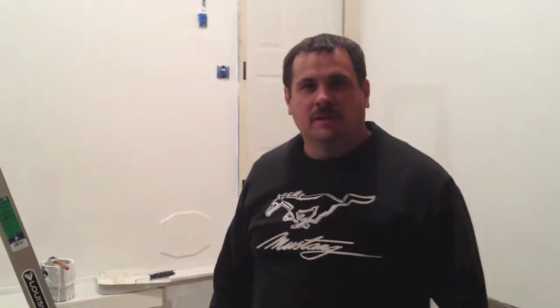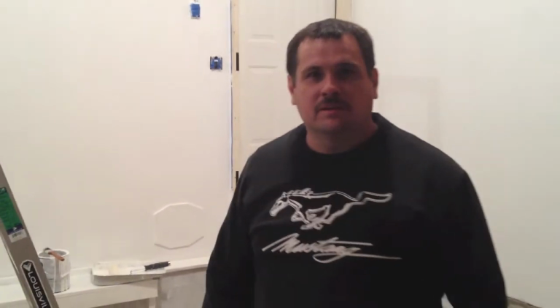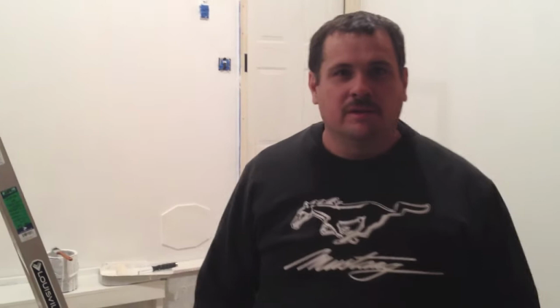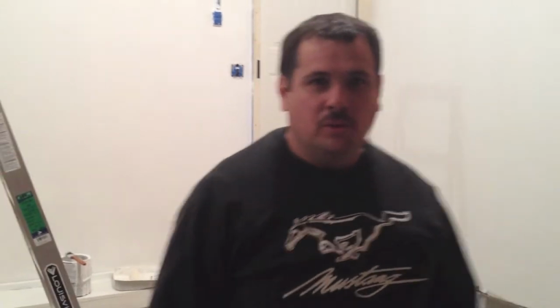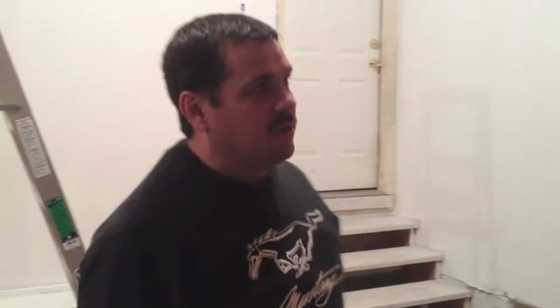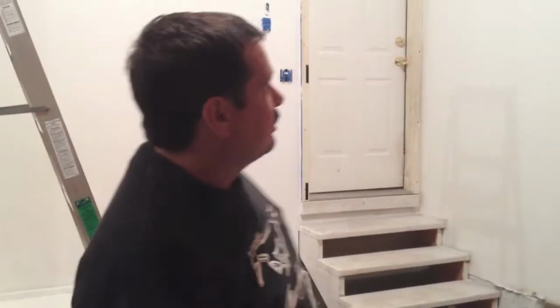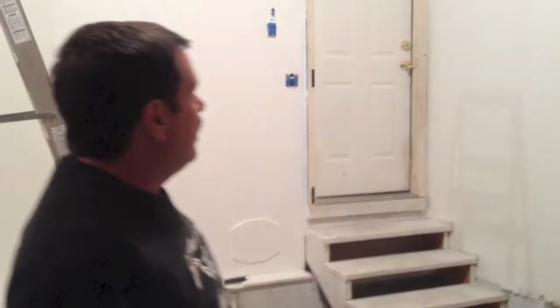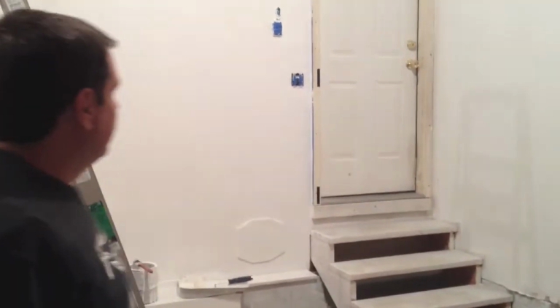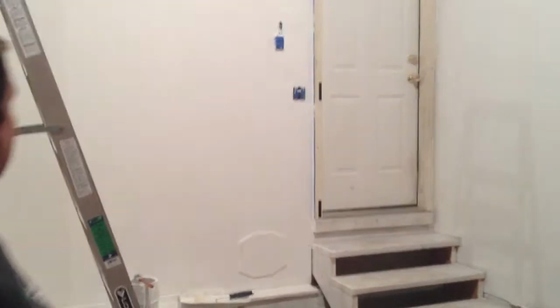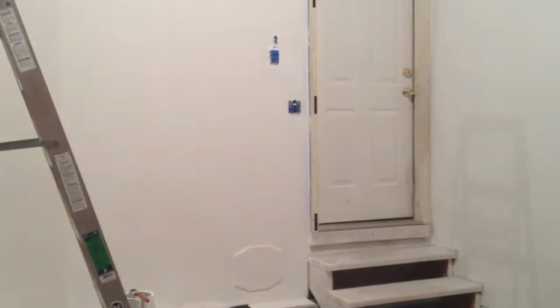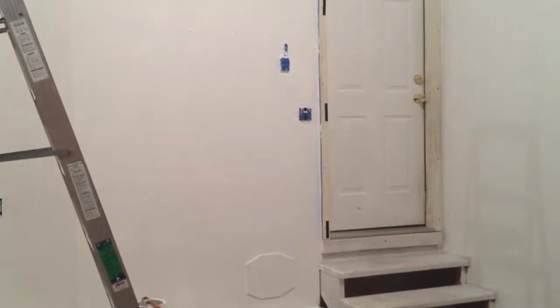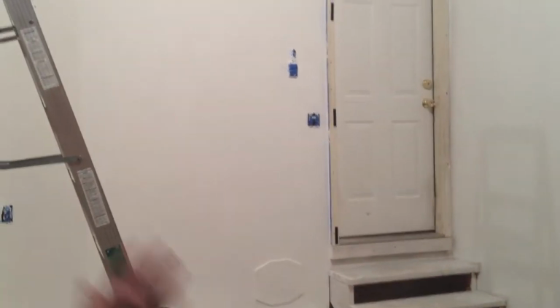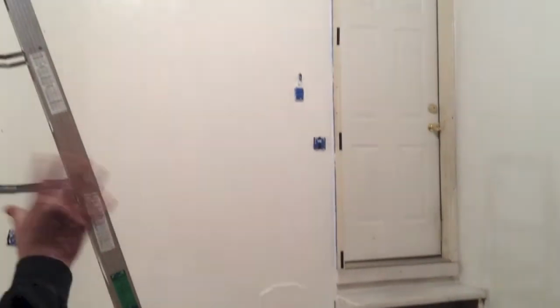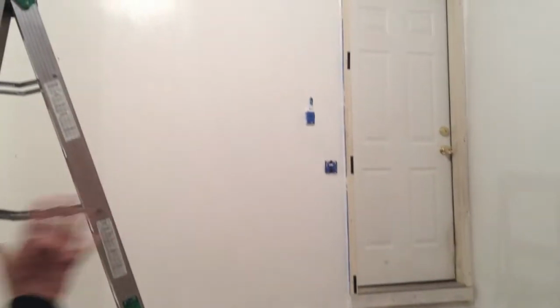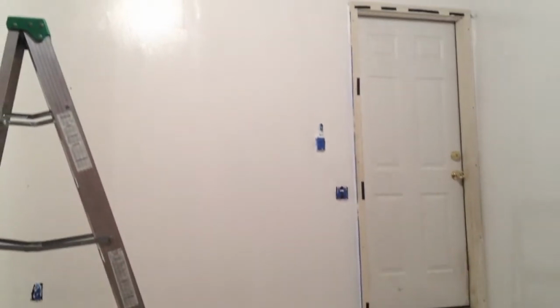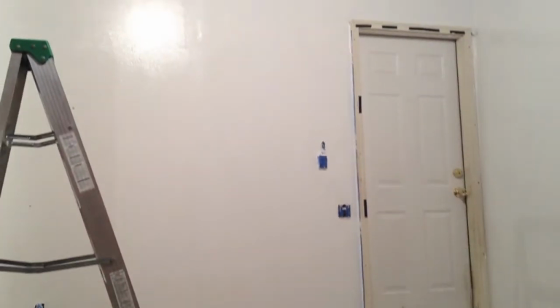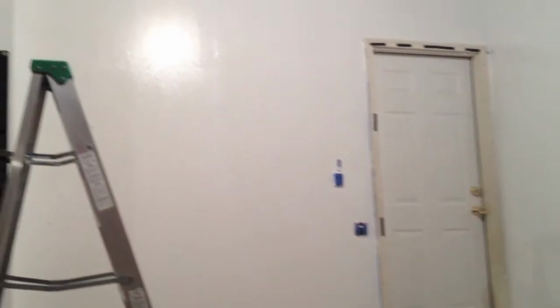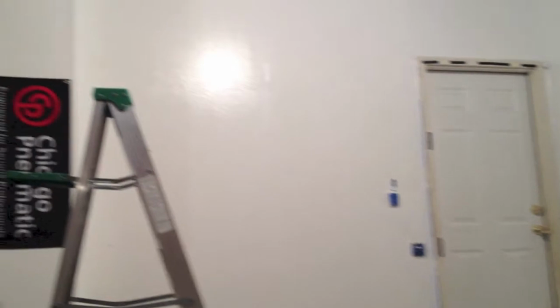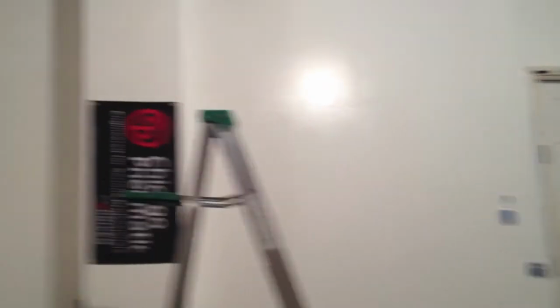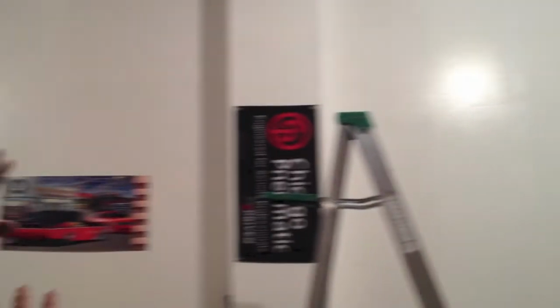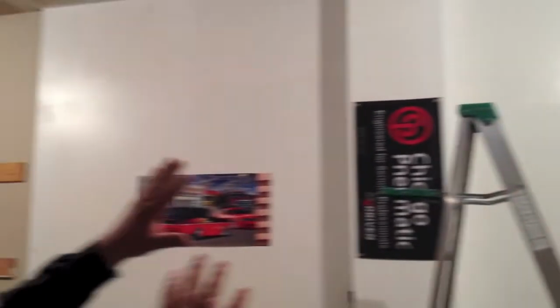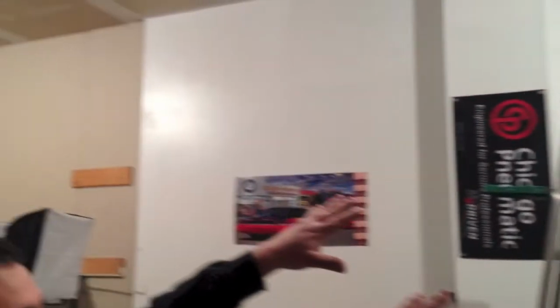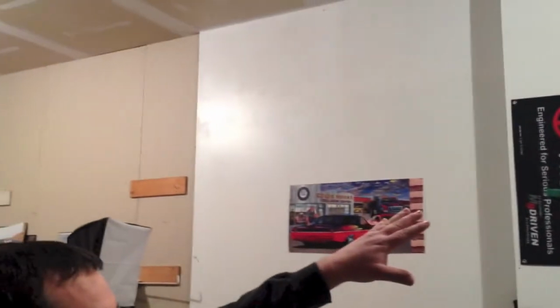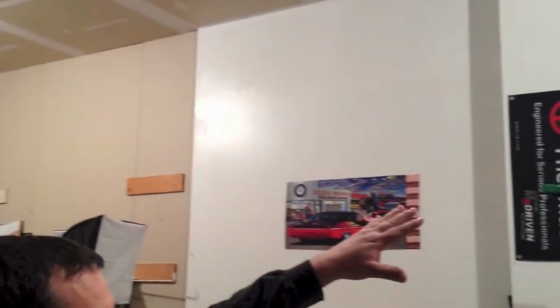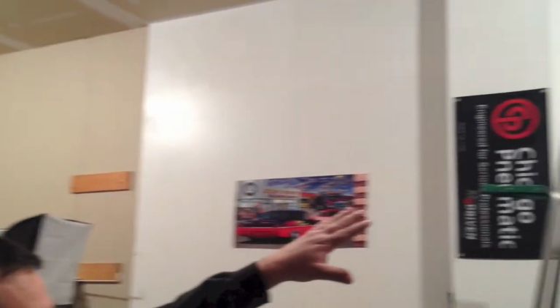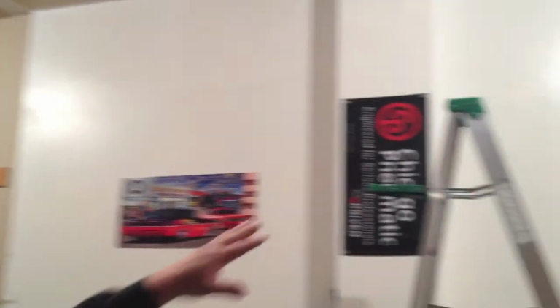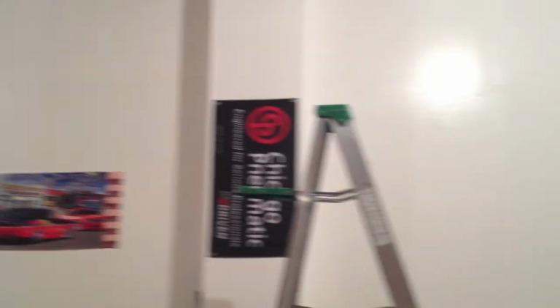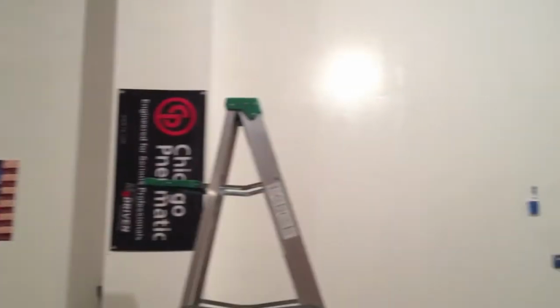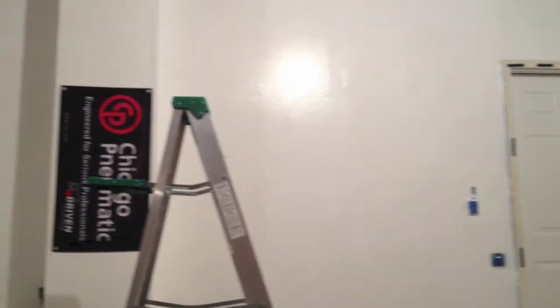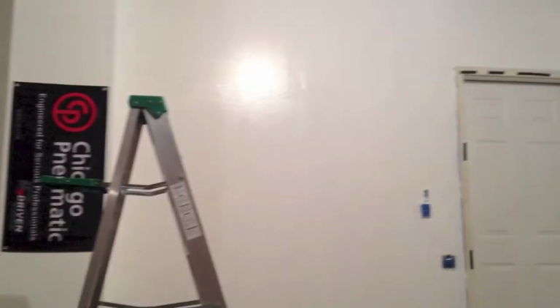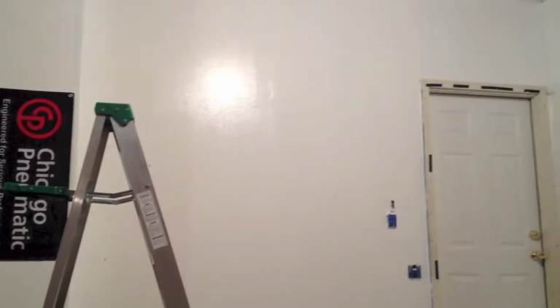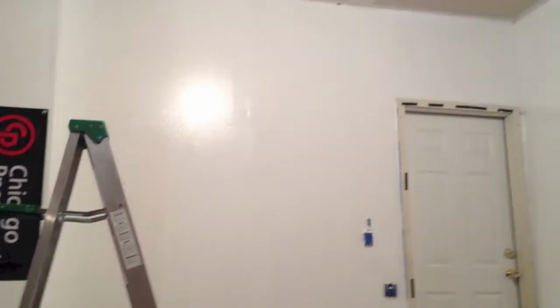Hey, this is Donnie and this is a quick update on our garage. We've got two coats painted on this. First we painted this area here and now we've got two coats on that. That's kind of where we're at right now.